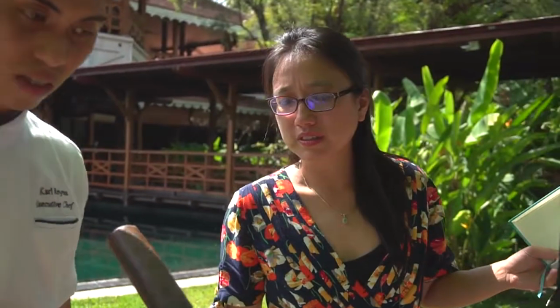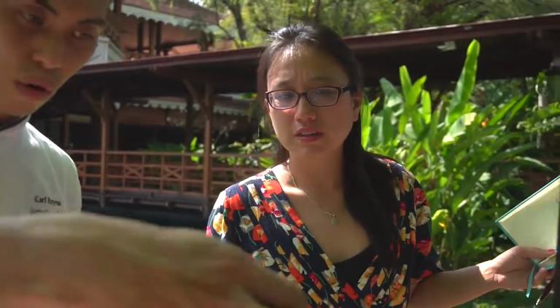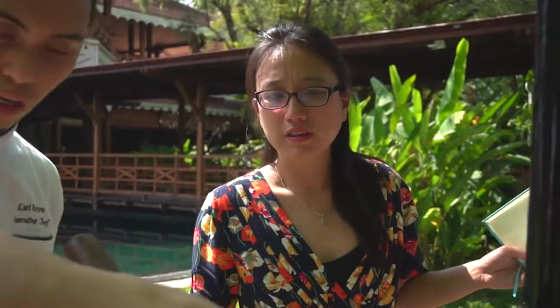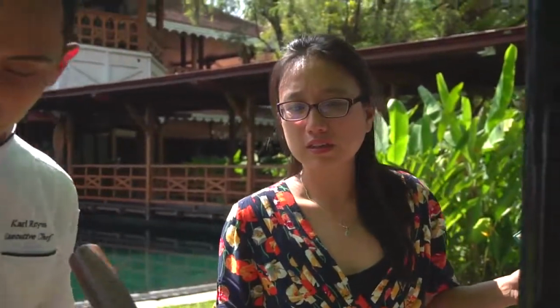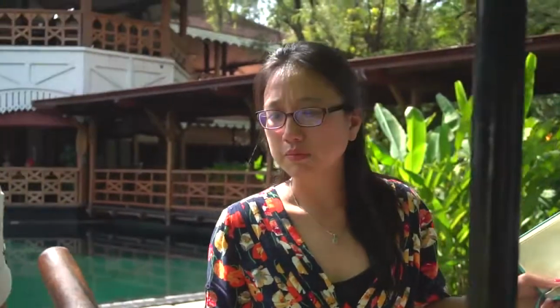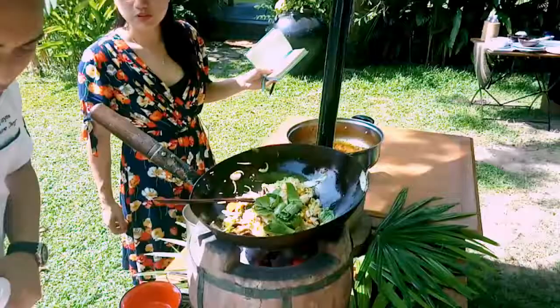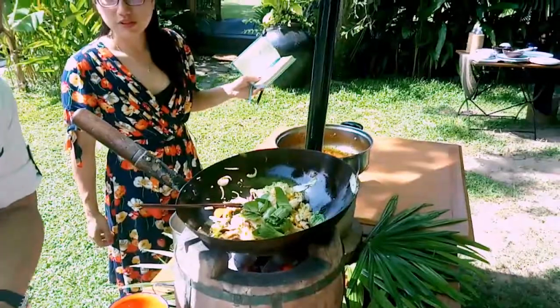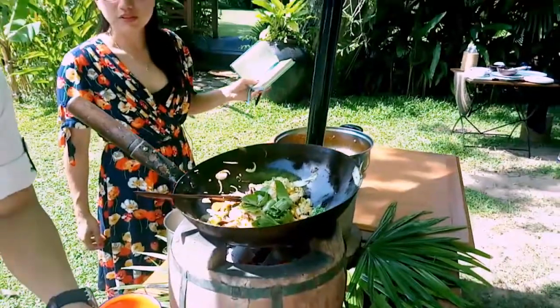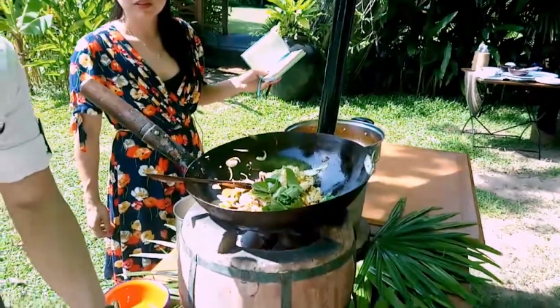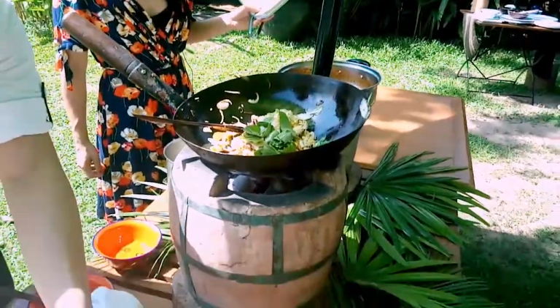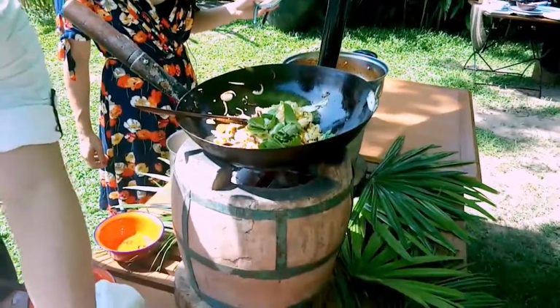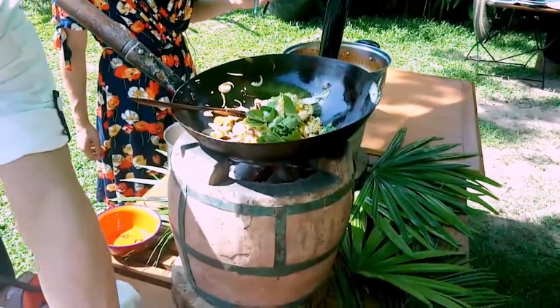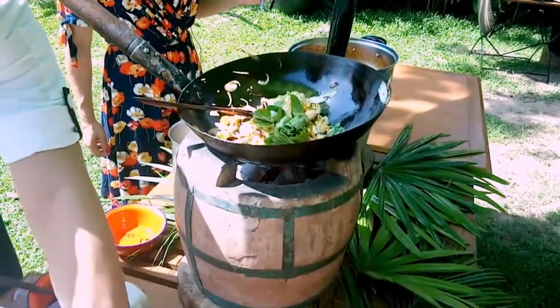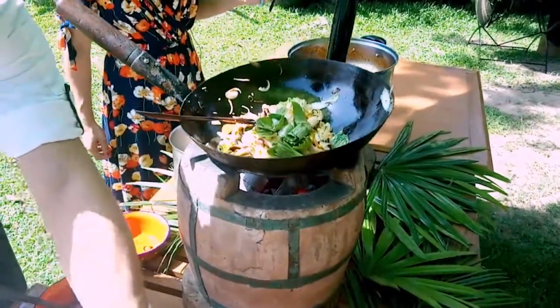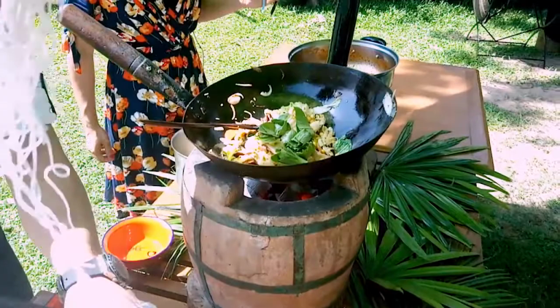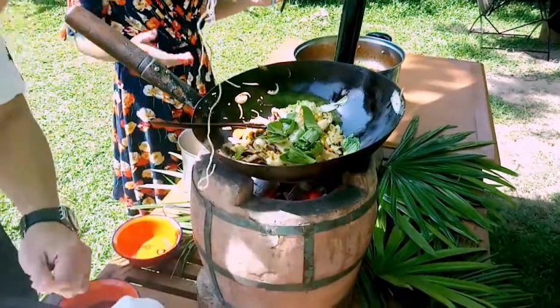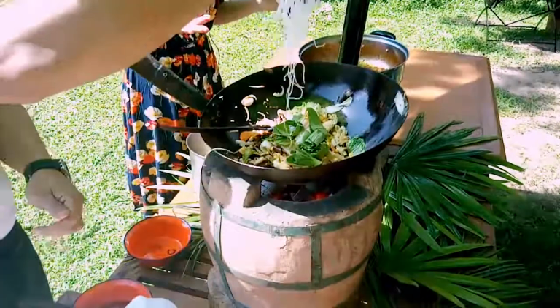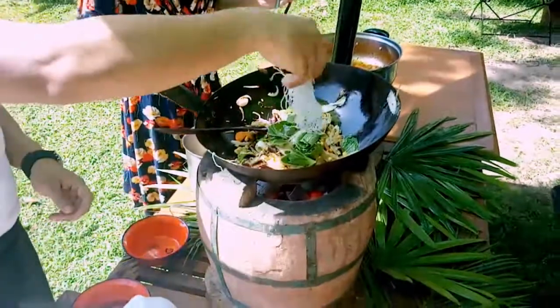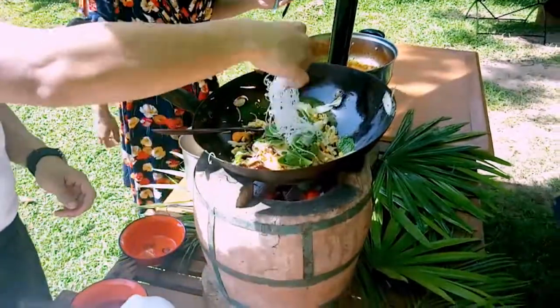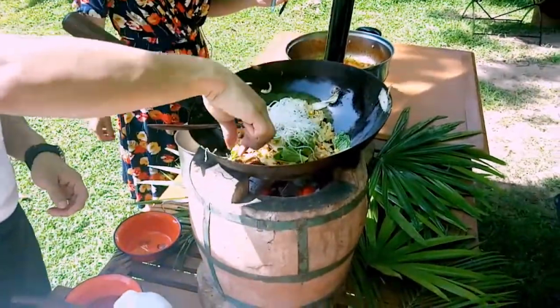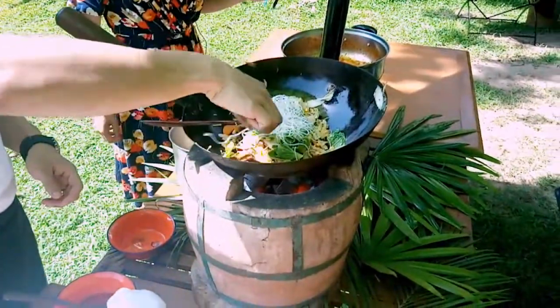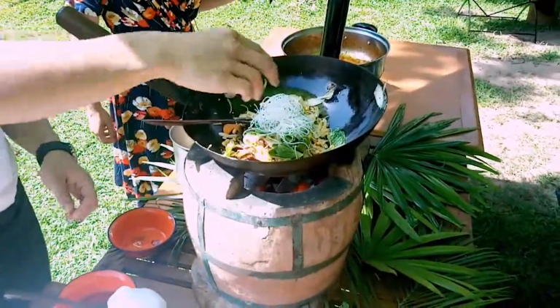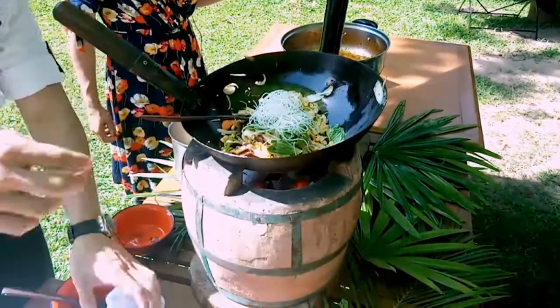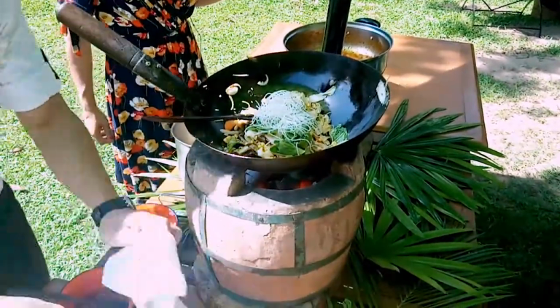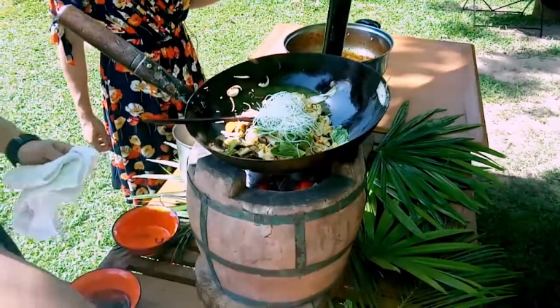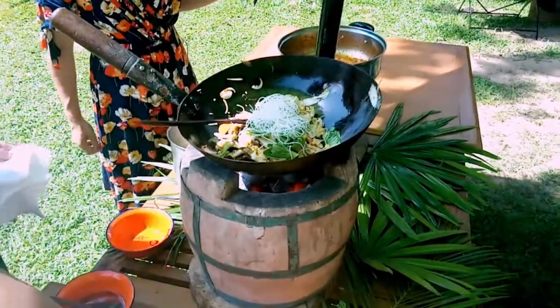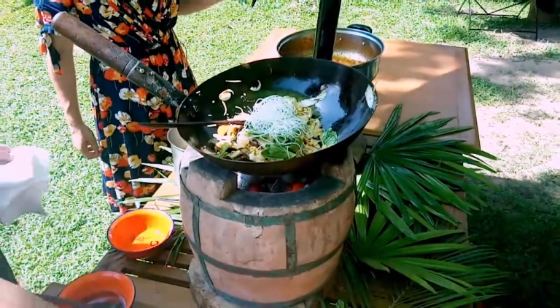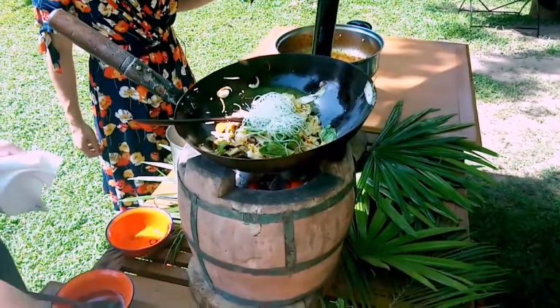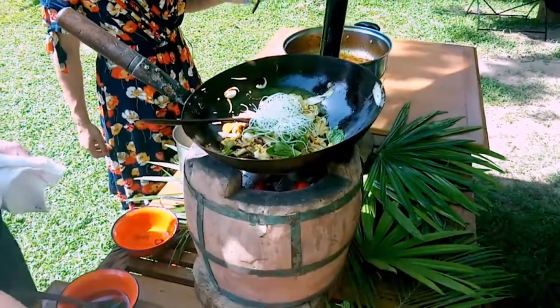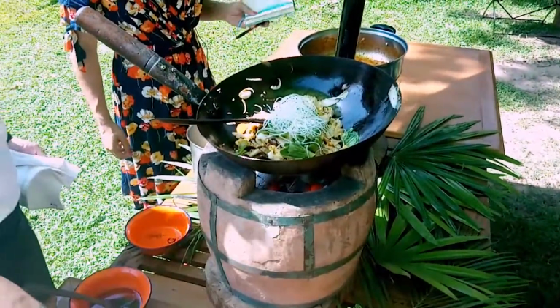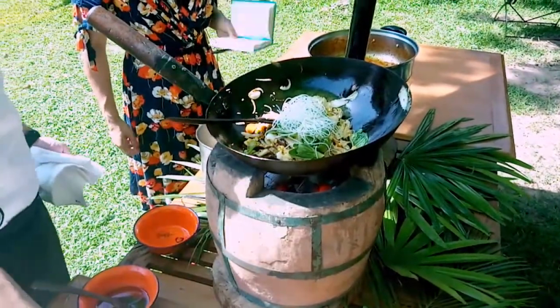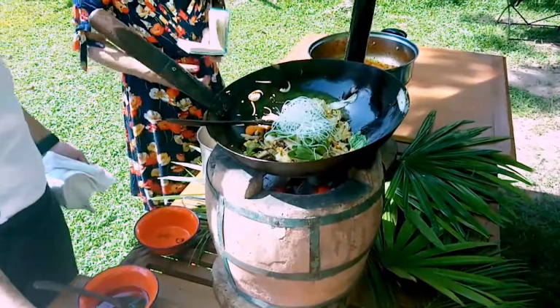Some bok choy, some noodles — rice noodles, vermicelli rice noodles that have been soaked in water, and a bit of beansprouts.